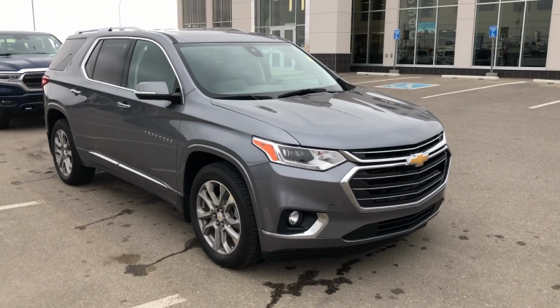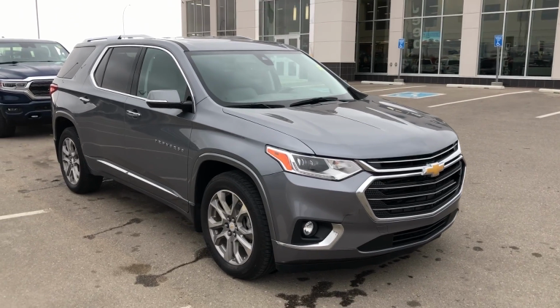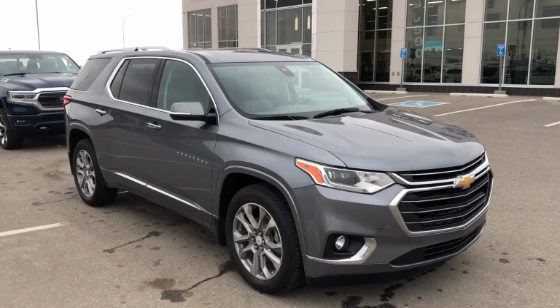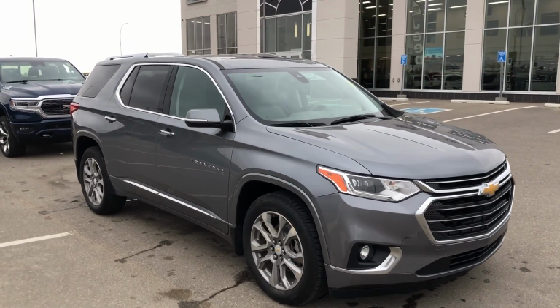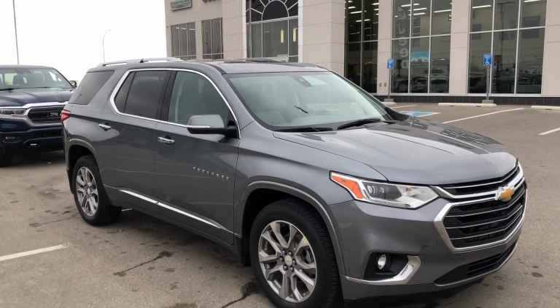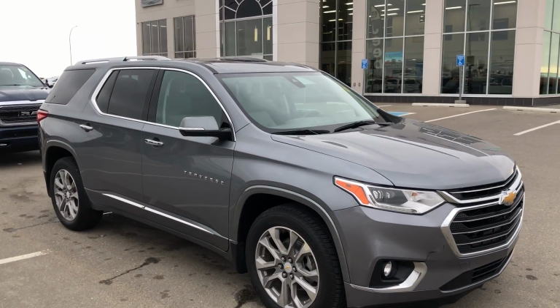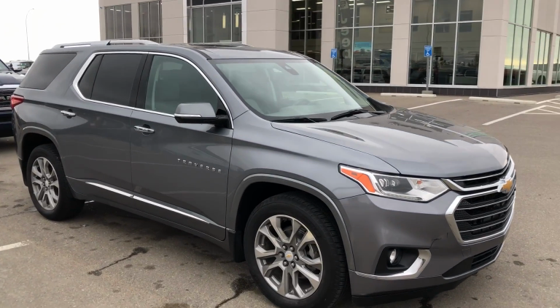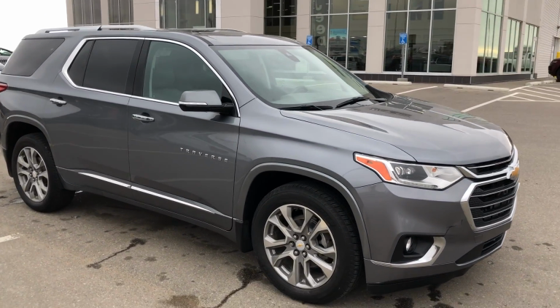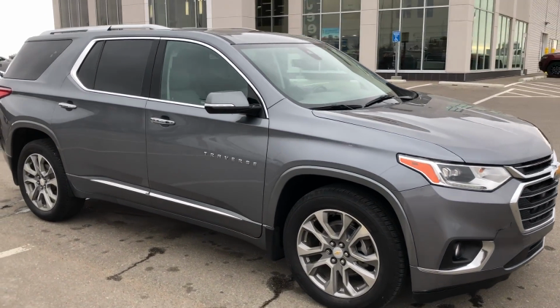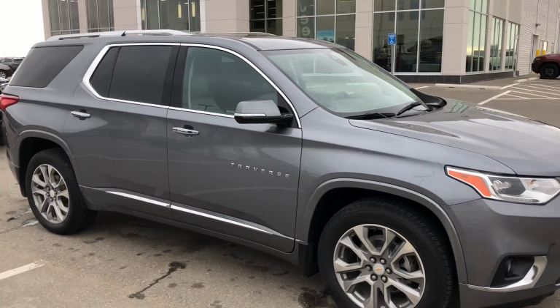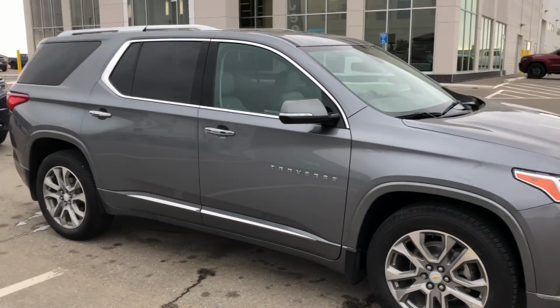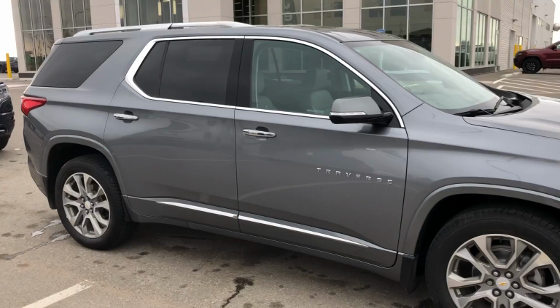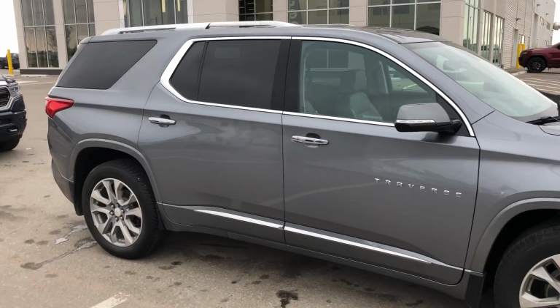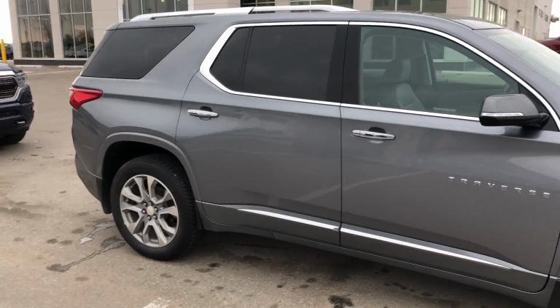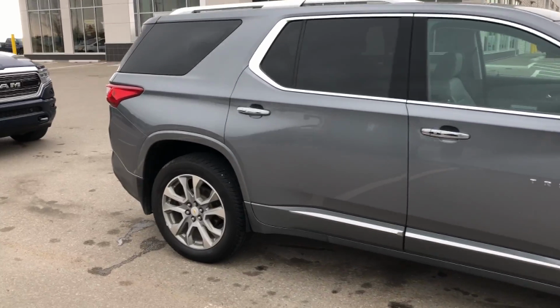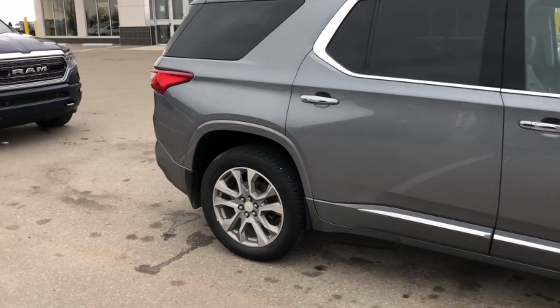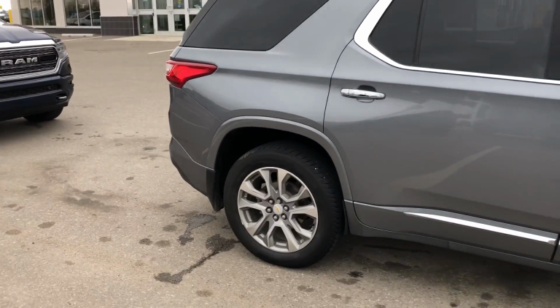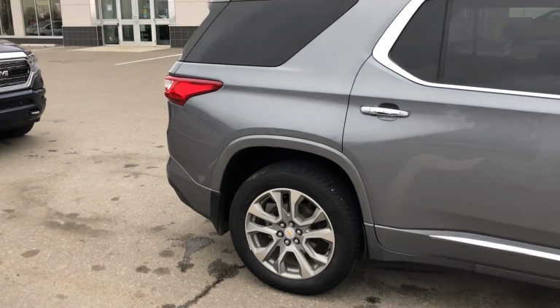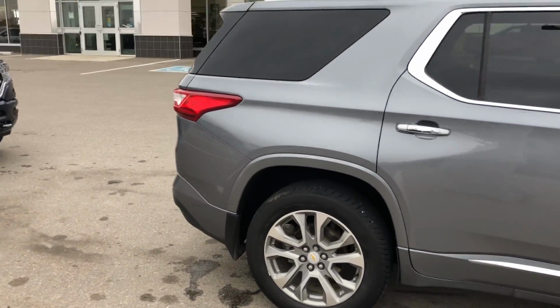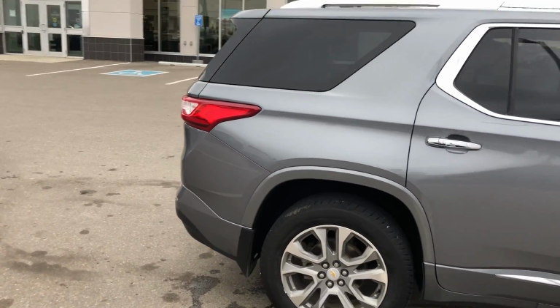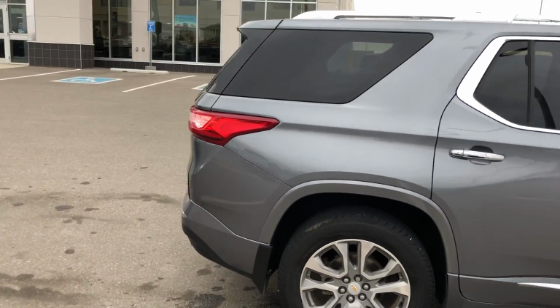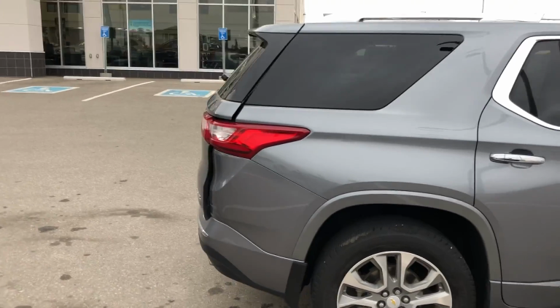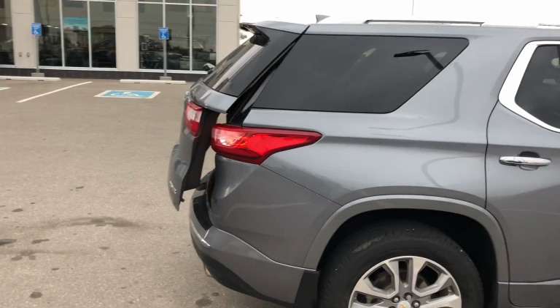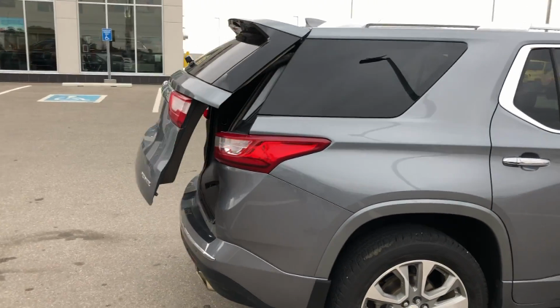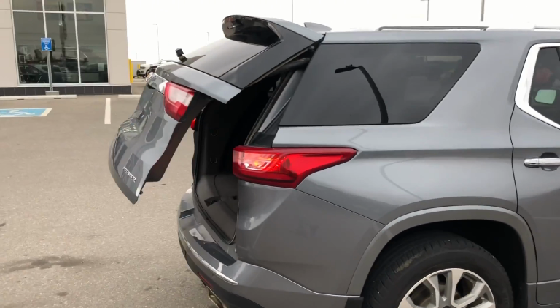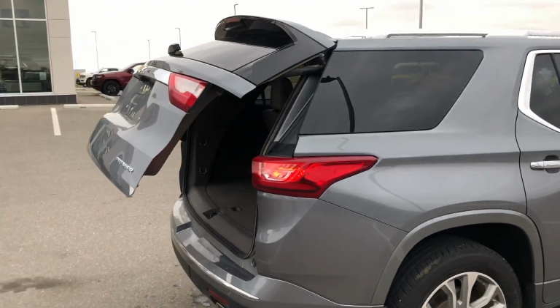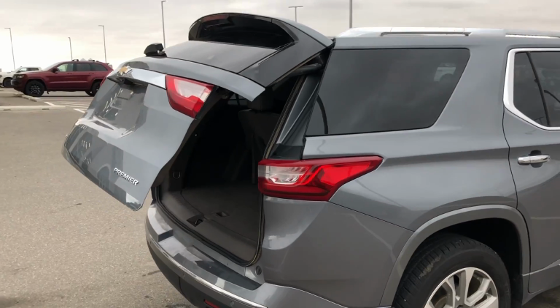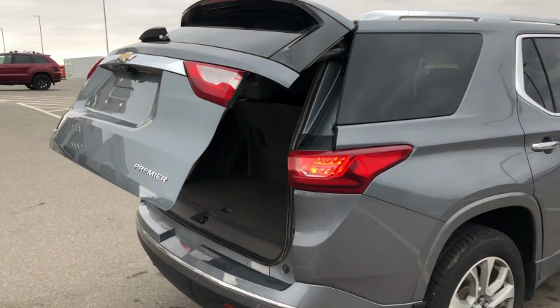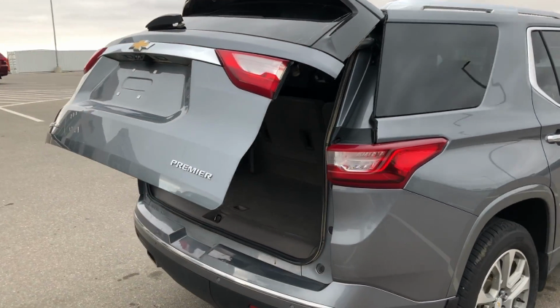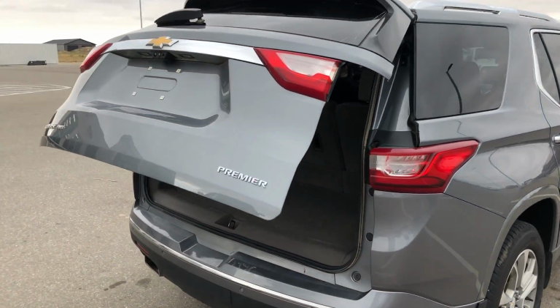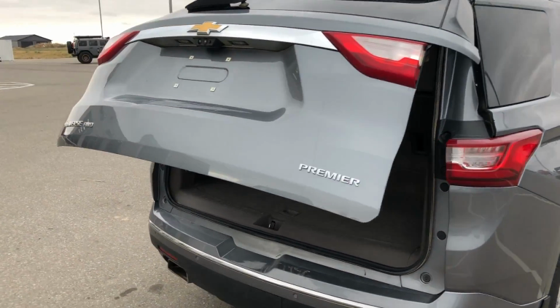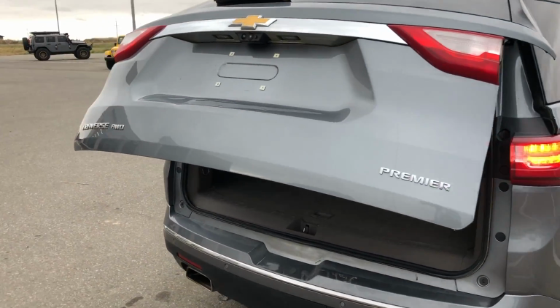Hey, it's Ryan at Strathmore Dodge. Here we have our 2019 Chevy Traverse. On this particular one we do have power tailgate, keyless entry, and remote start.